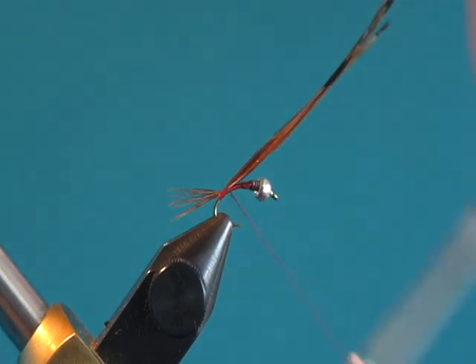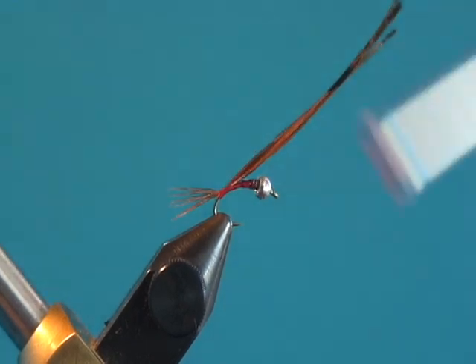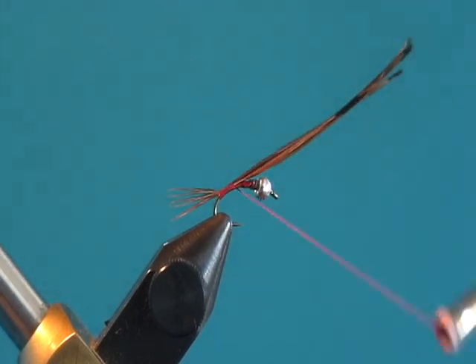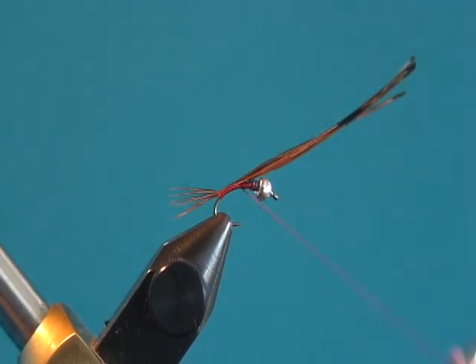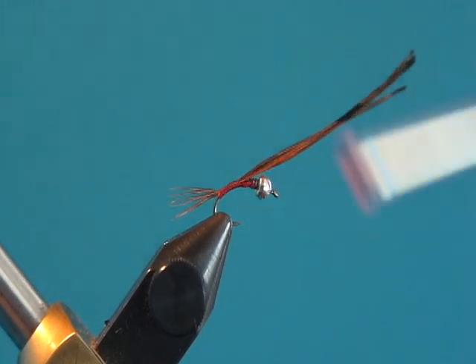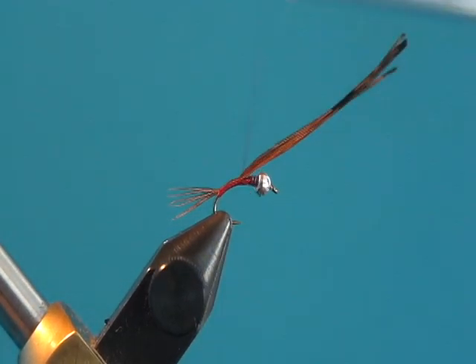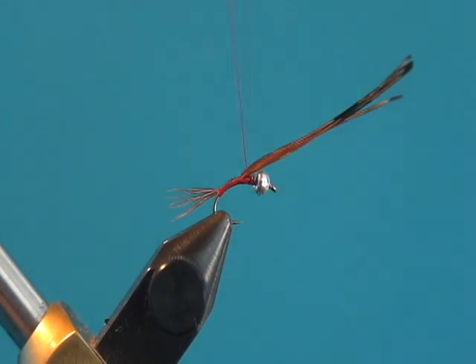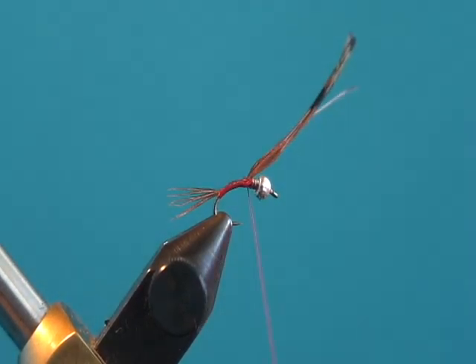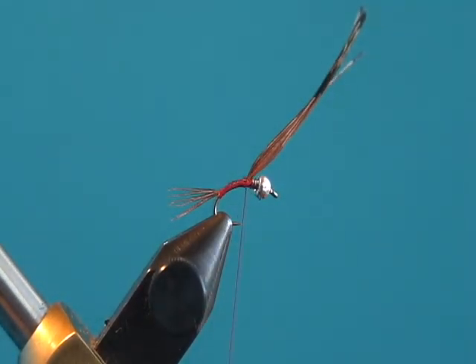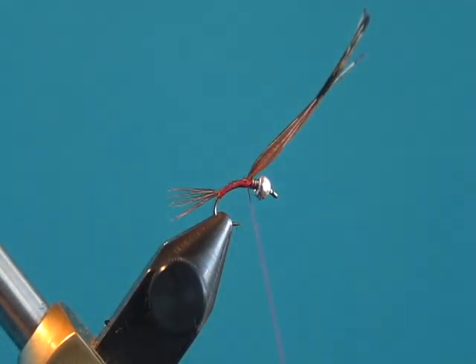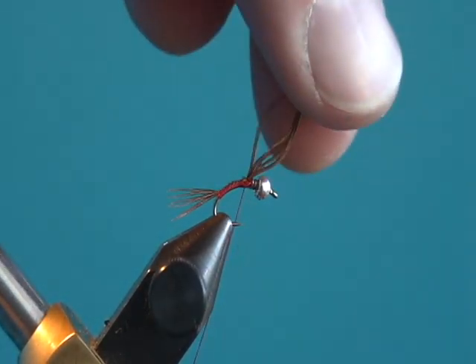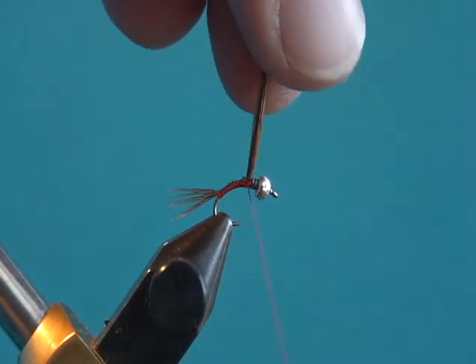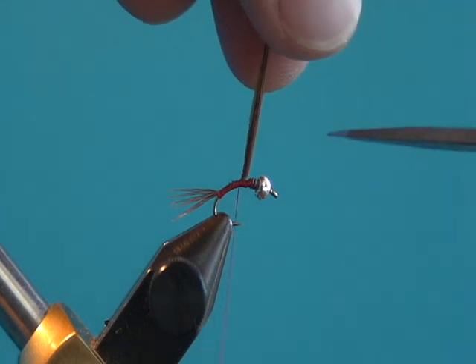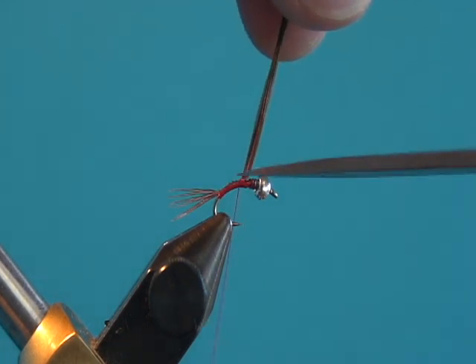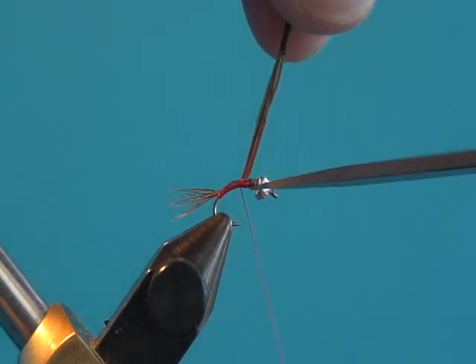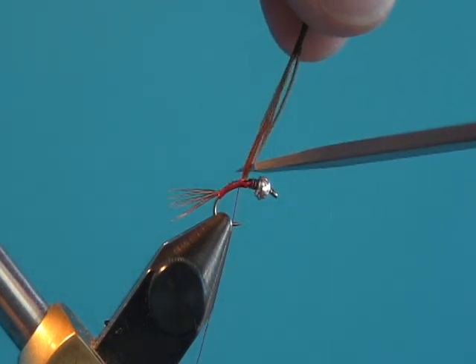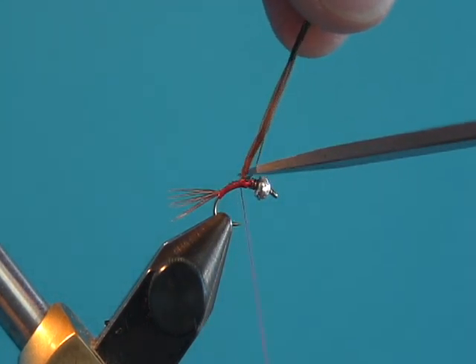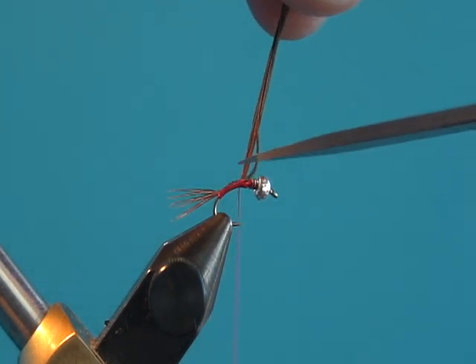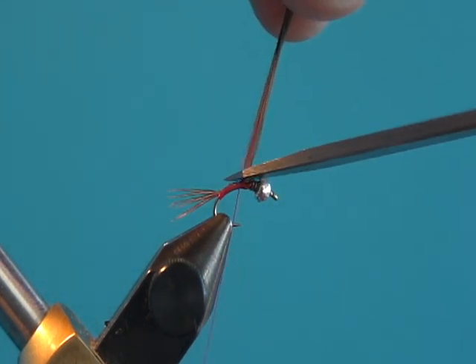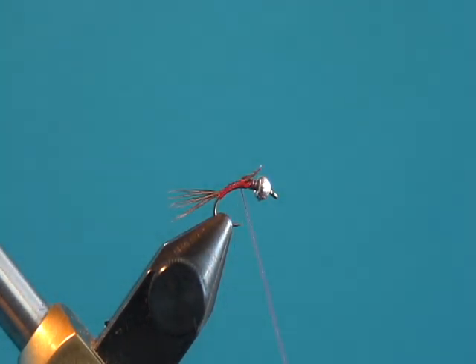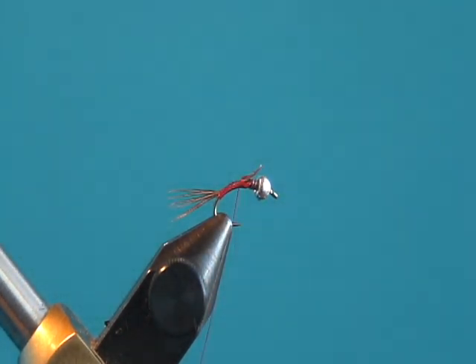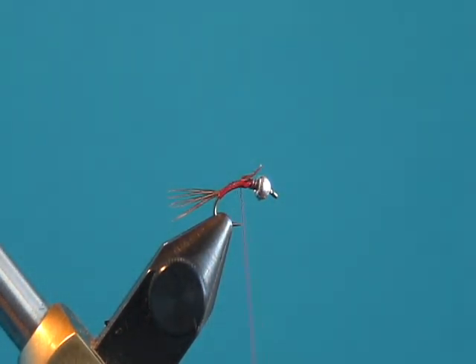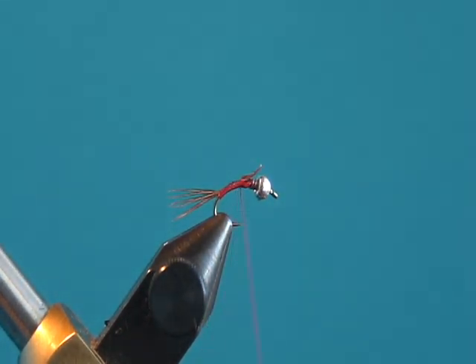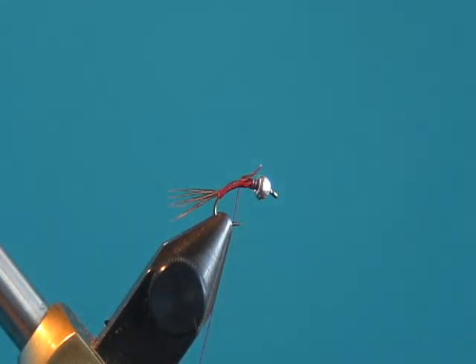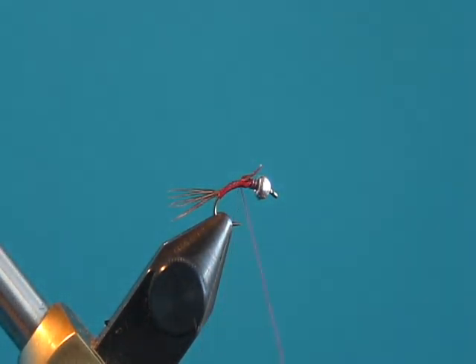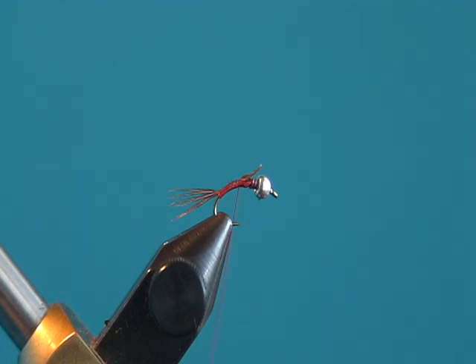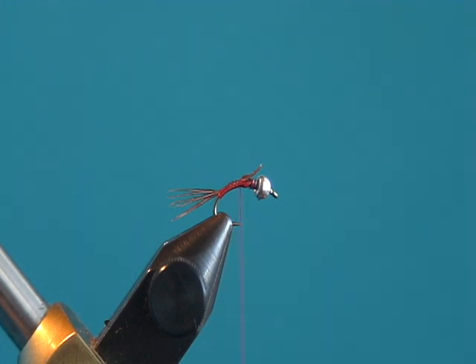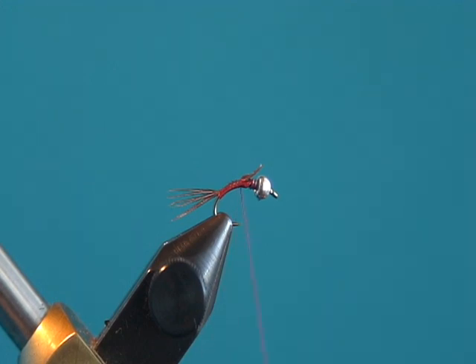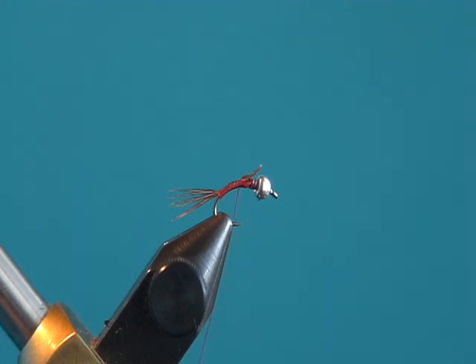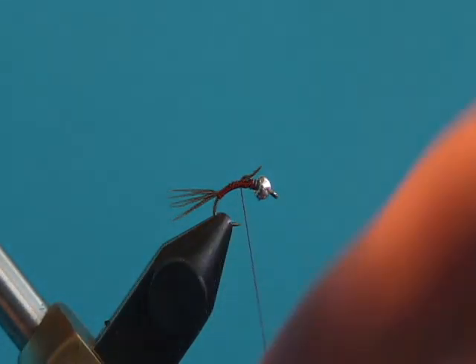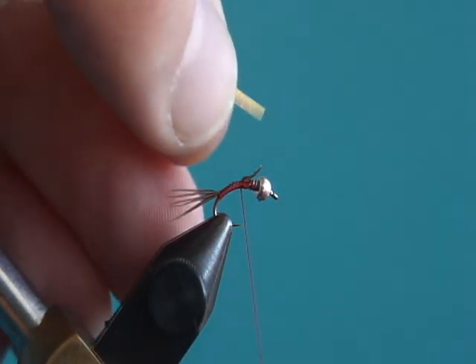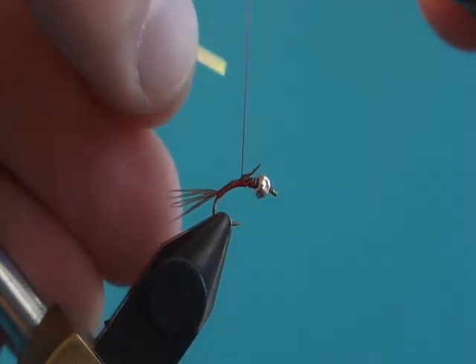I'm going to wrap the thread forward until it's behind the lead. Once it gets behind the lead, we're going to clip off the excess and tie in some large pearl tinsel.